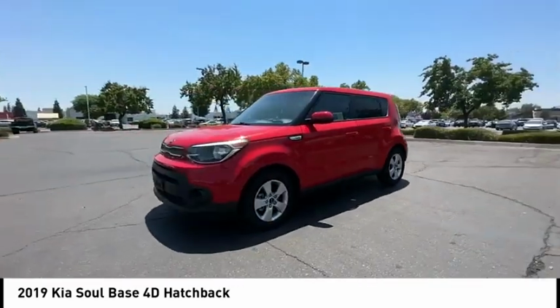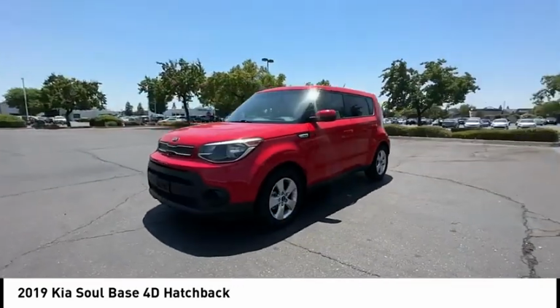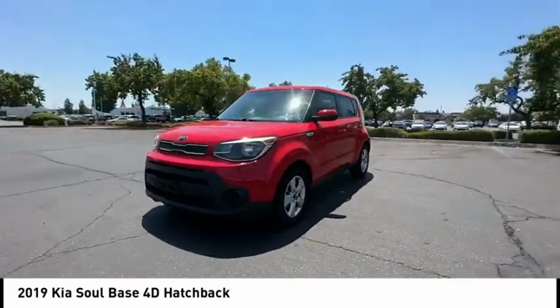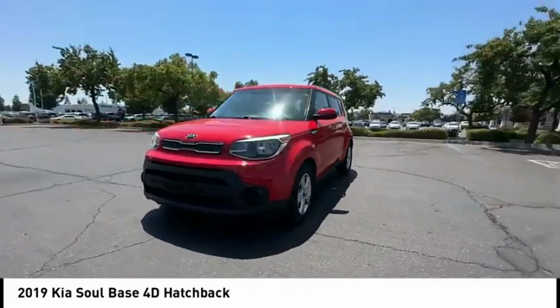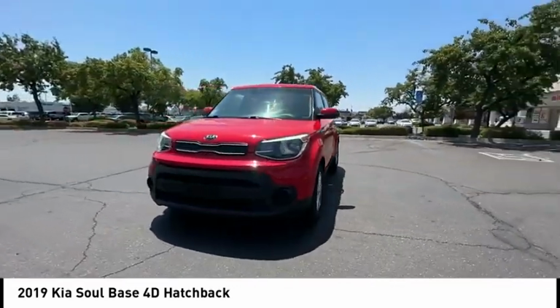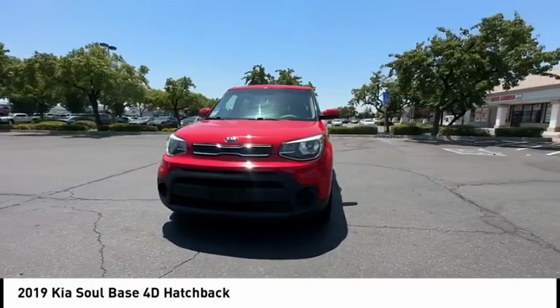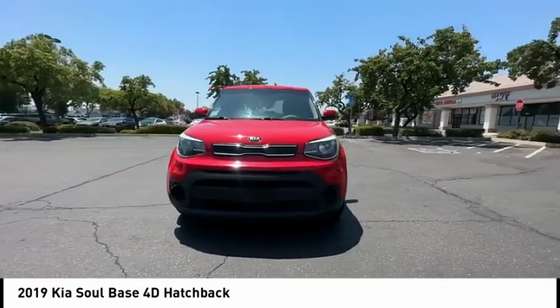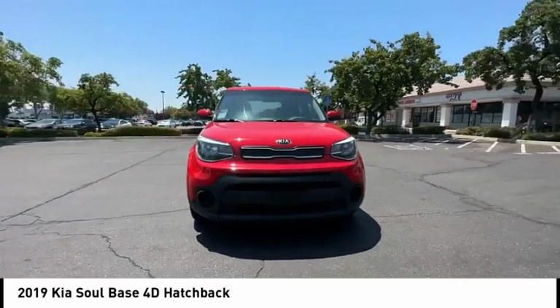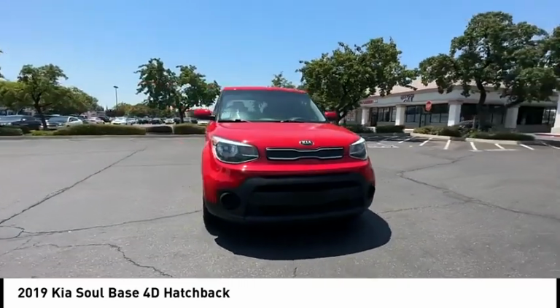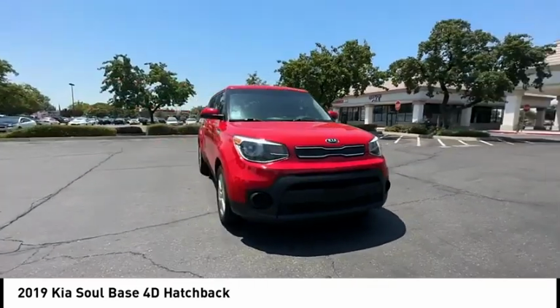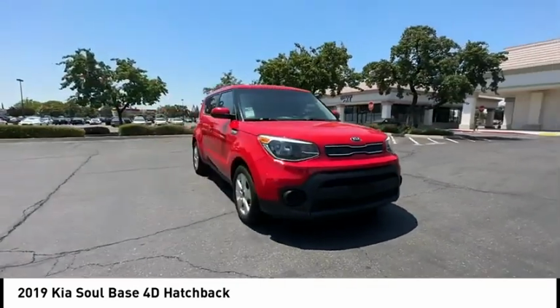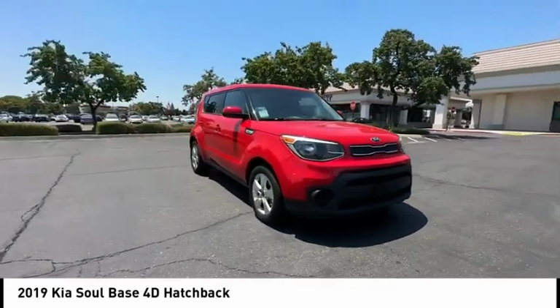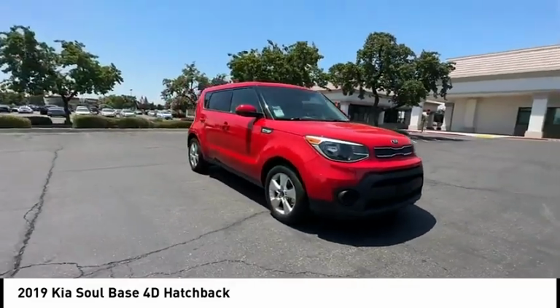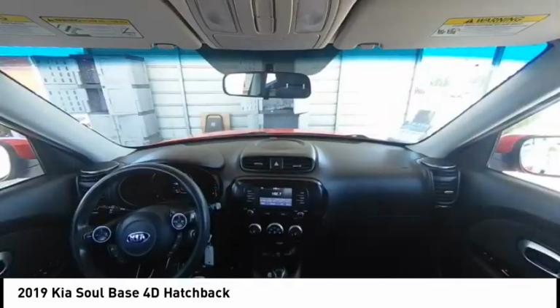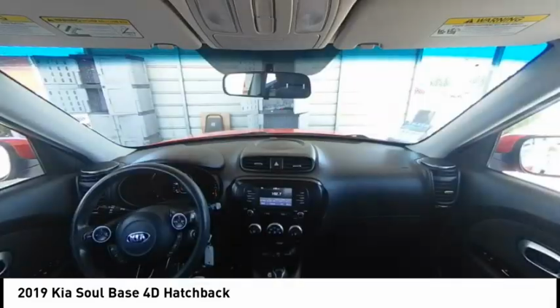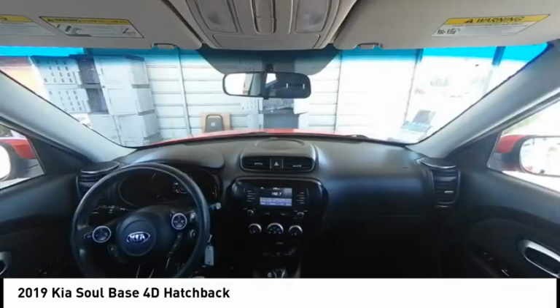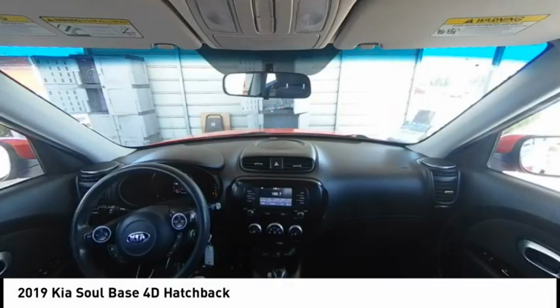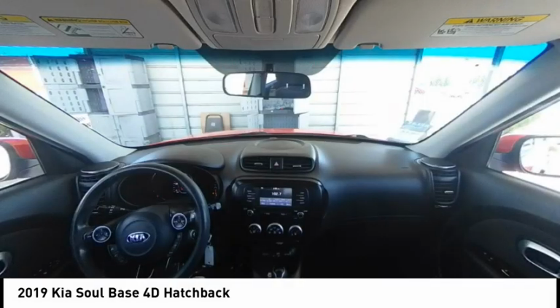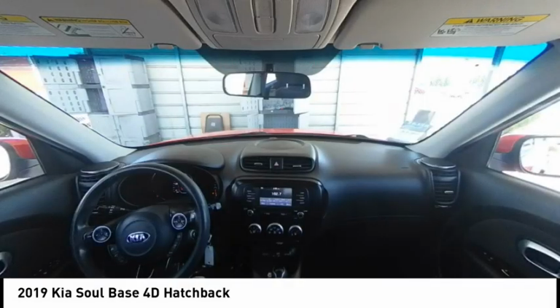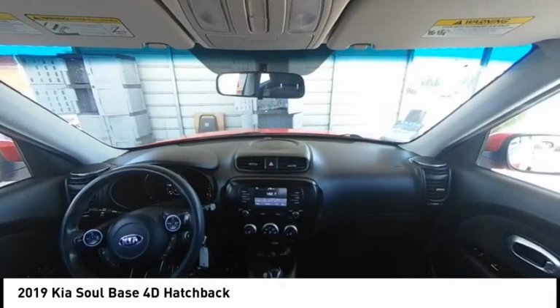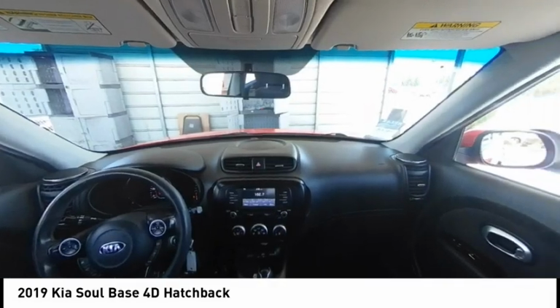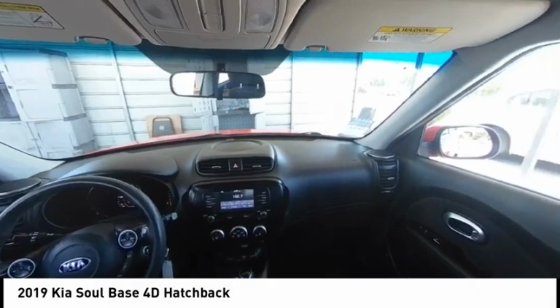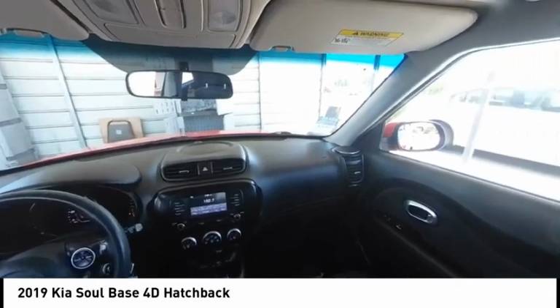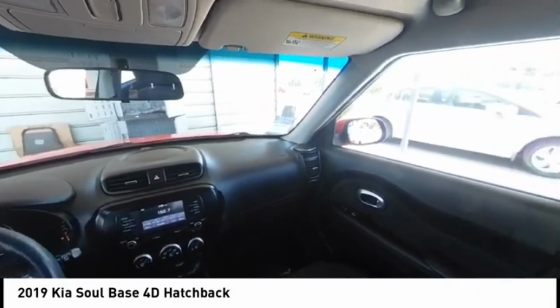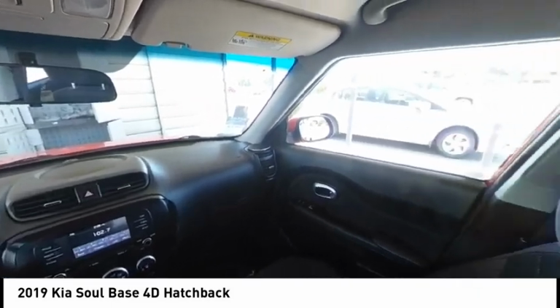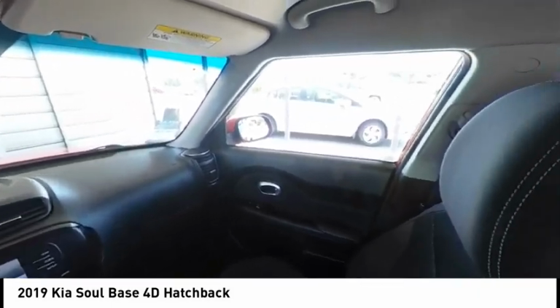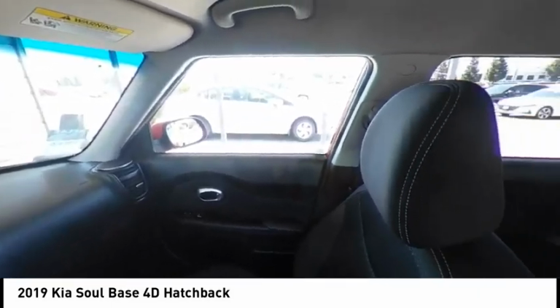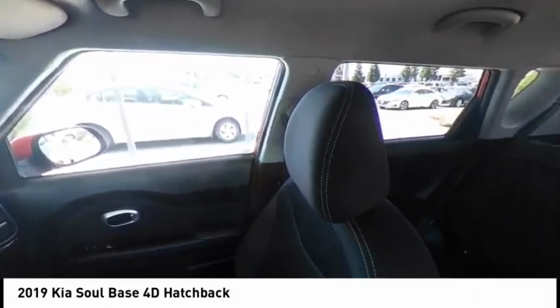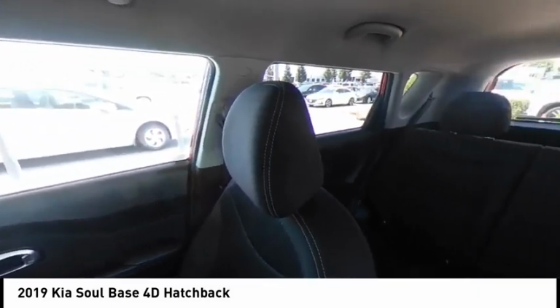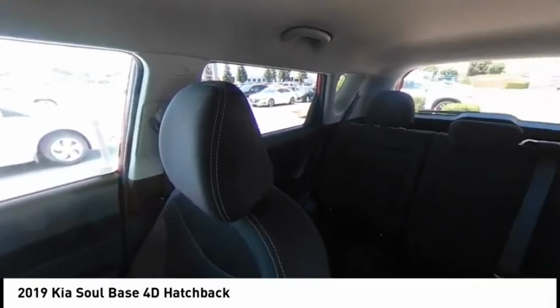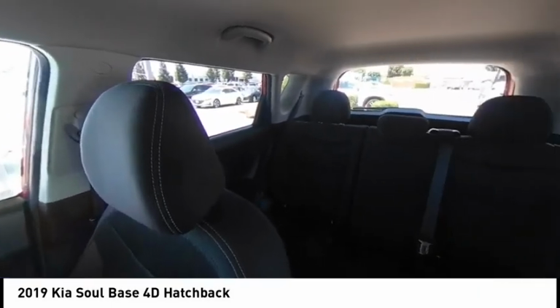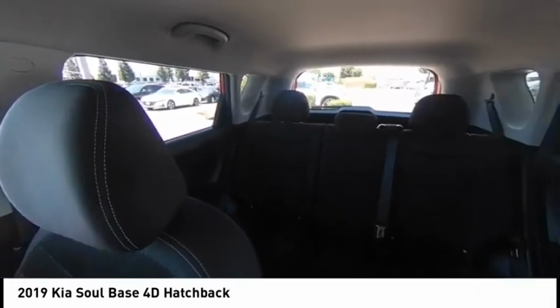This vehicle has less than 45,000 miles. Here are some of this vehicle's great options: electronic stability control, alloy wheels, brake assist, and traction control.